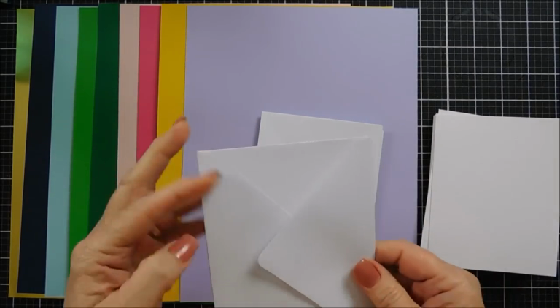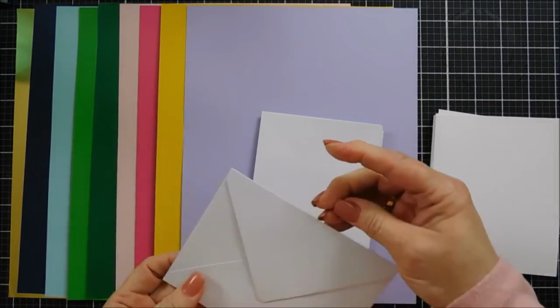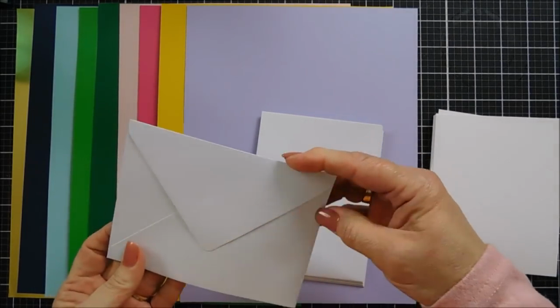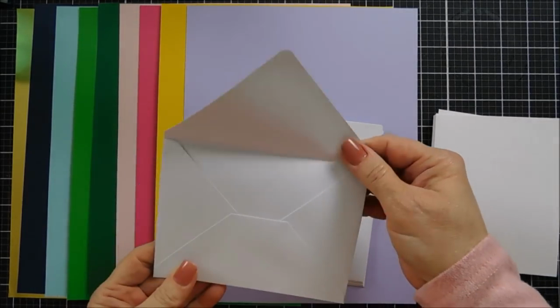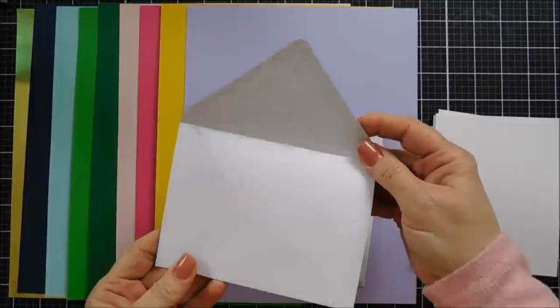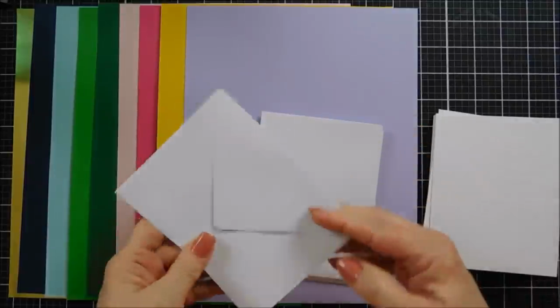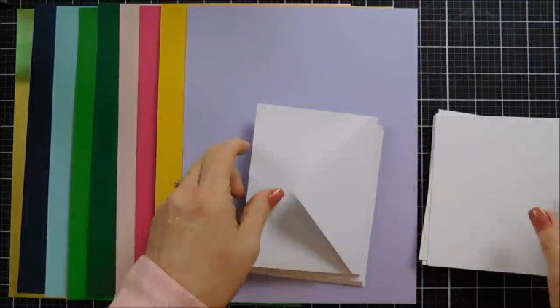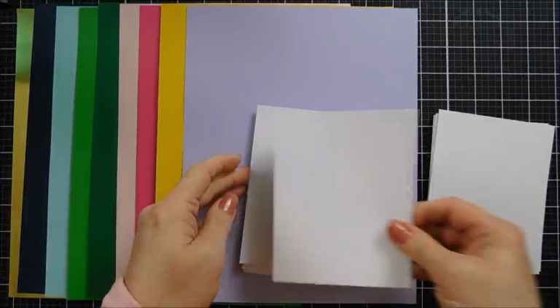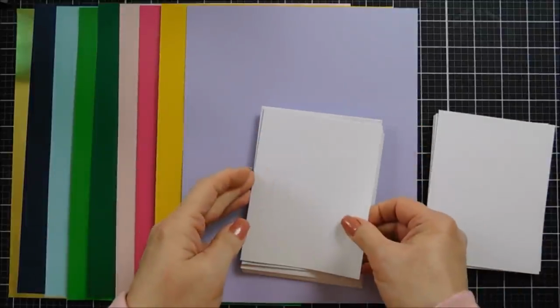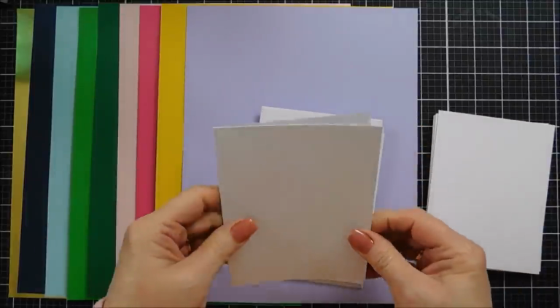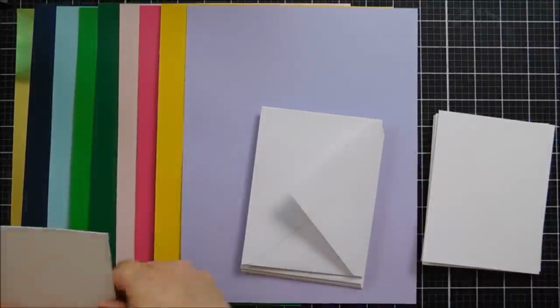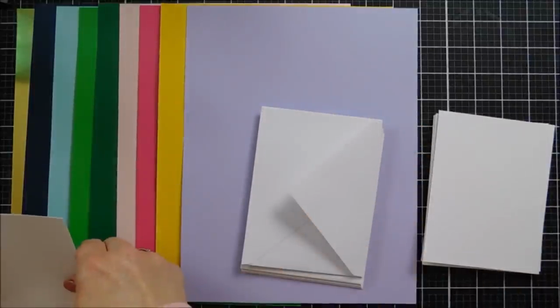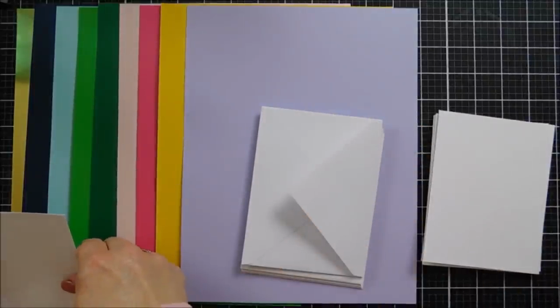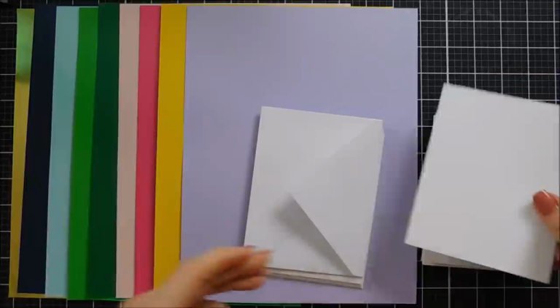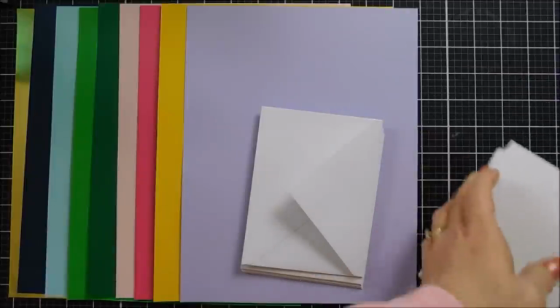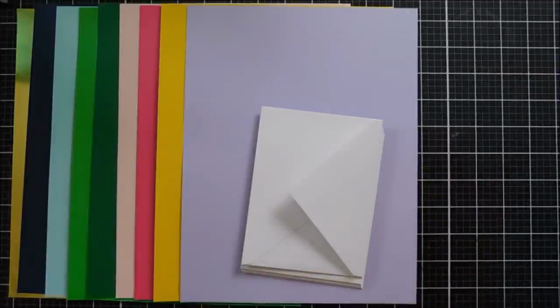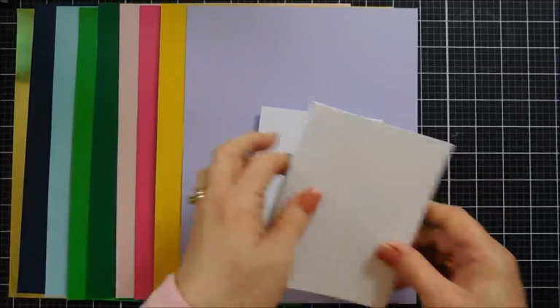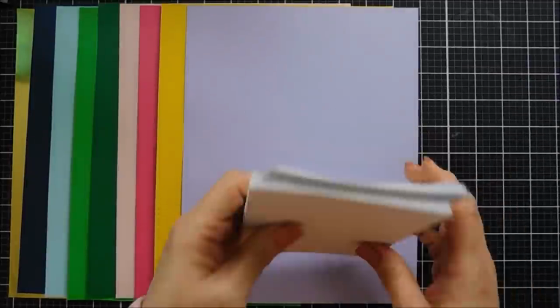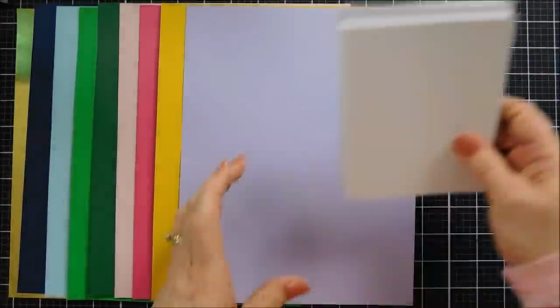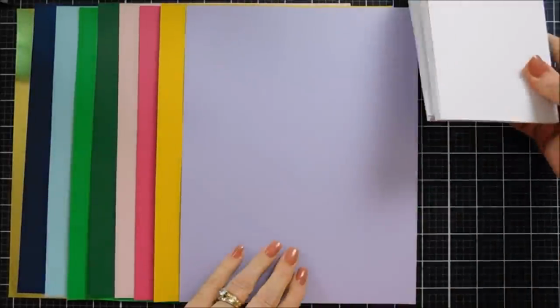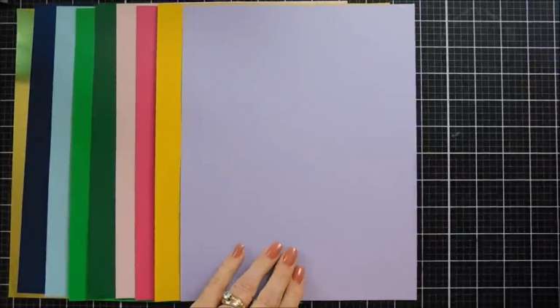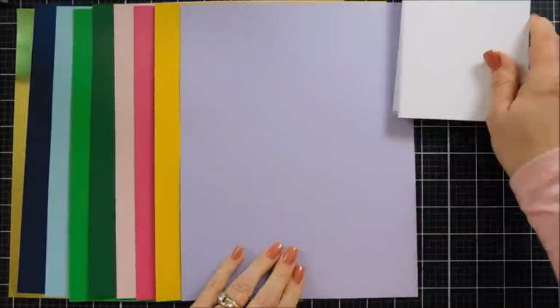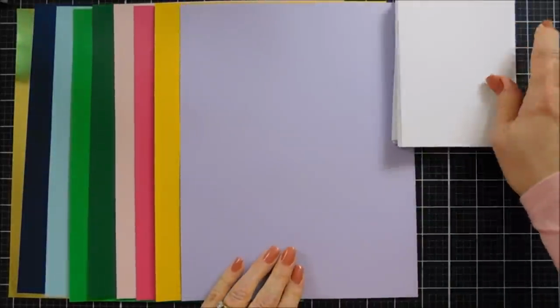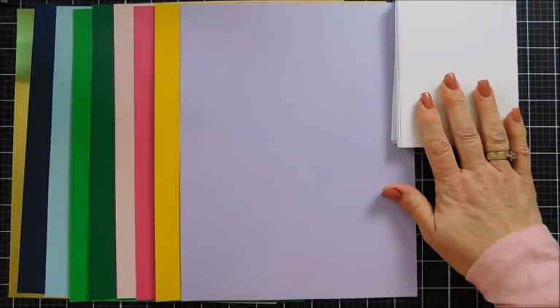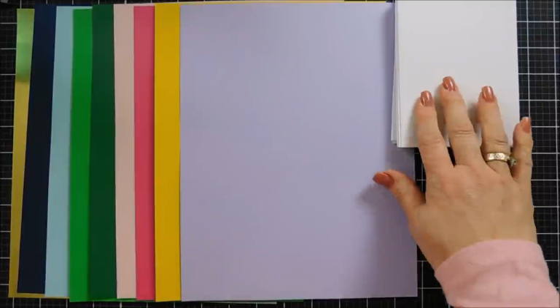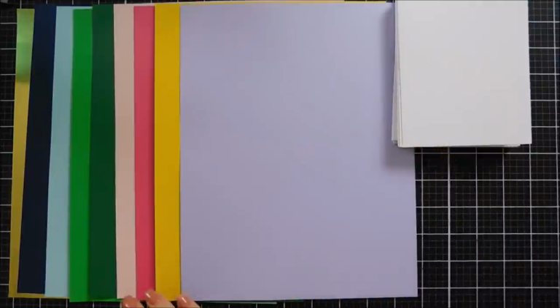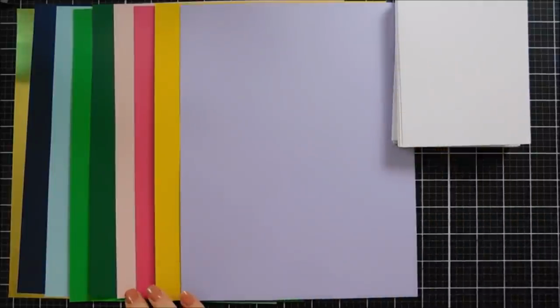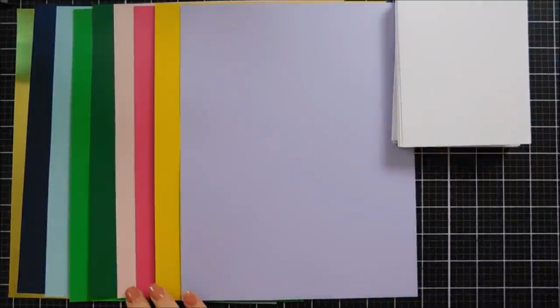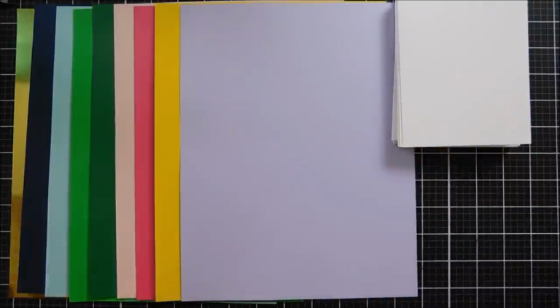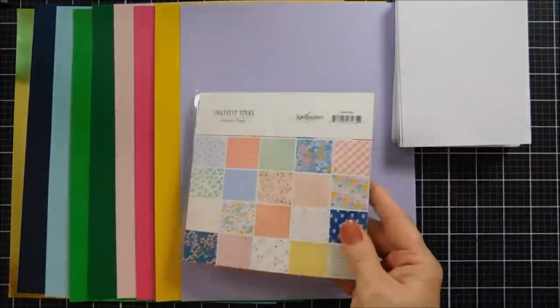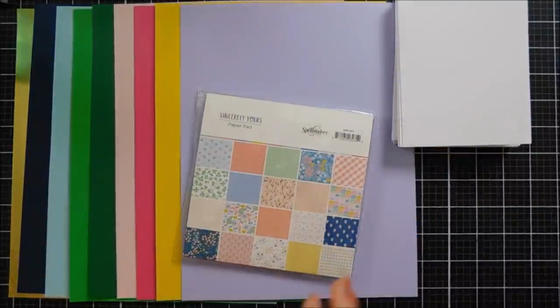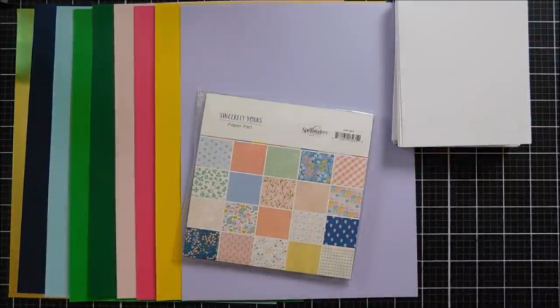Kind of all-inclusive kits, which makes it really nice. For me, they look a little bit larger than 4¼ by 5½, but they are actually an A2 size. So that makes it fabulous.